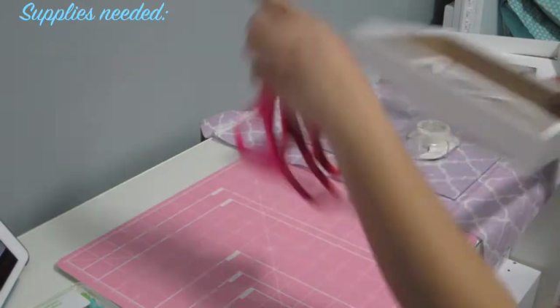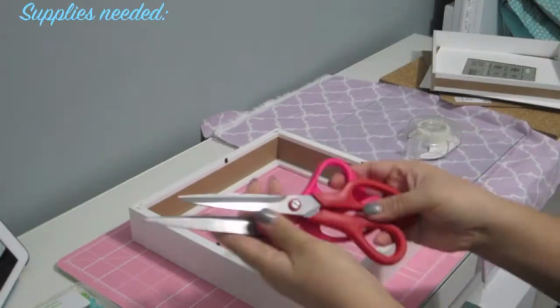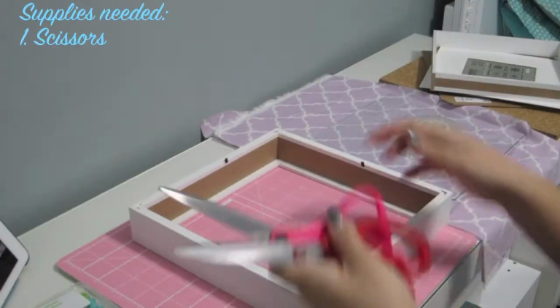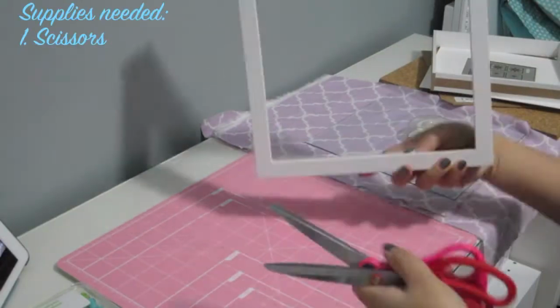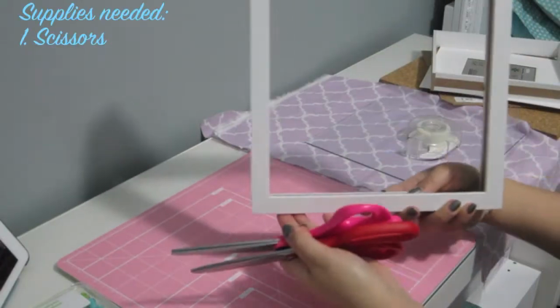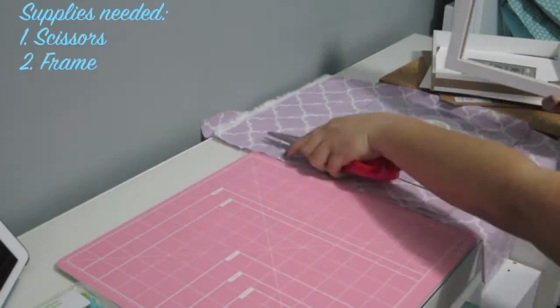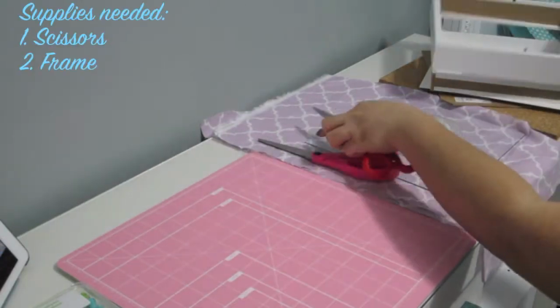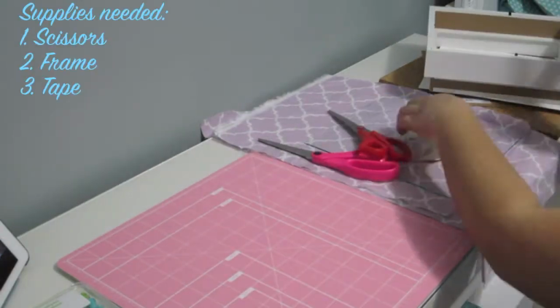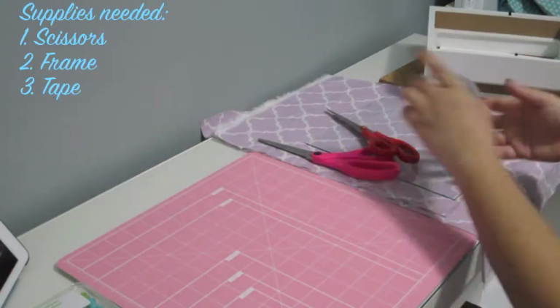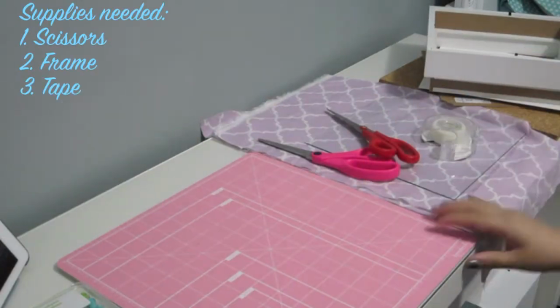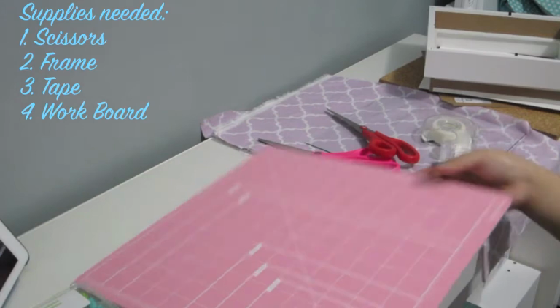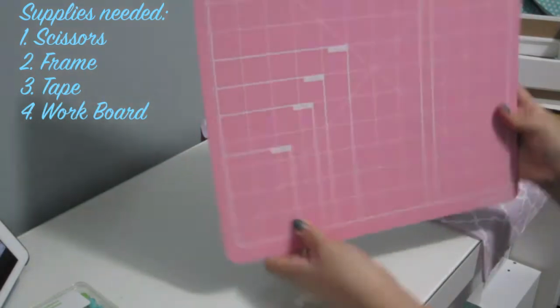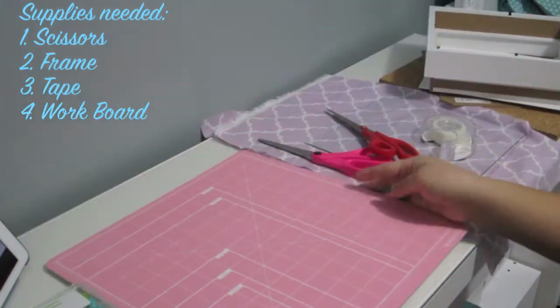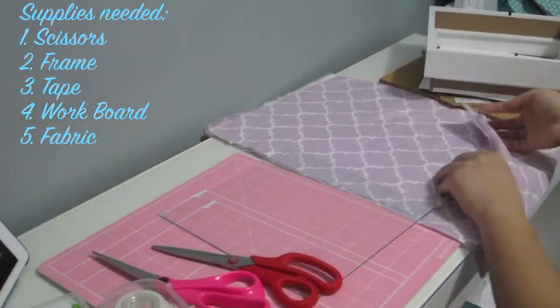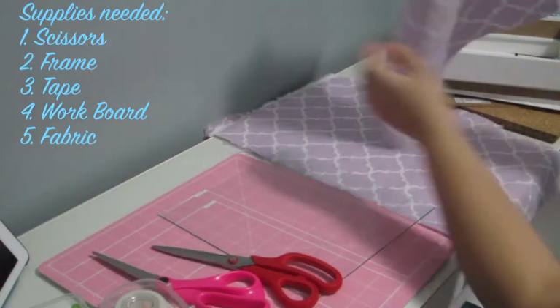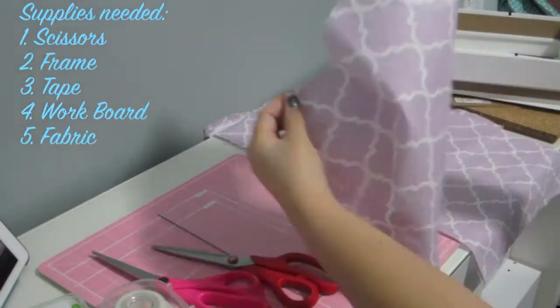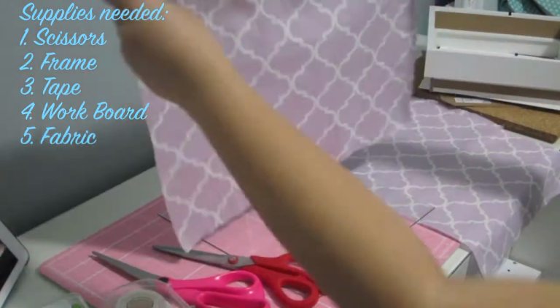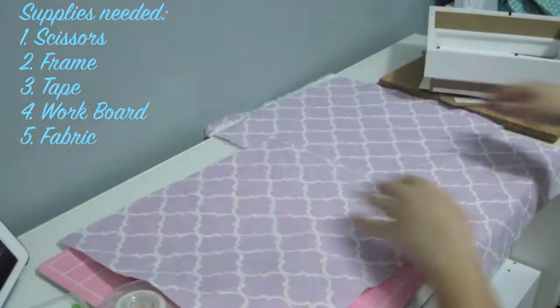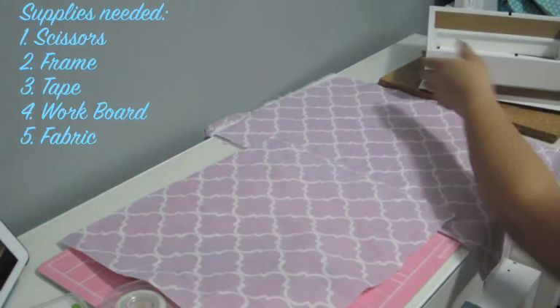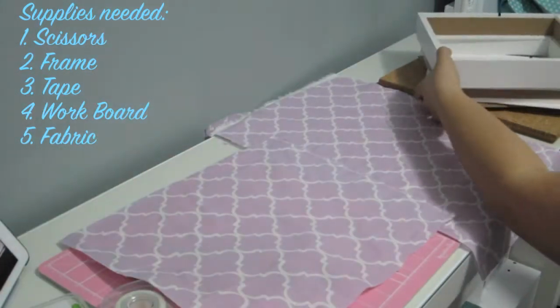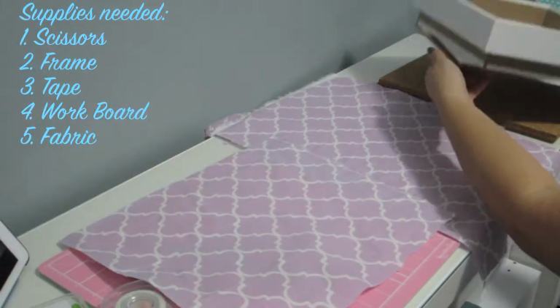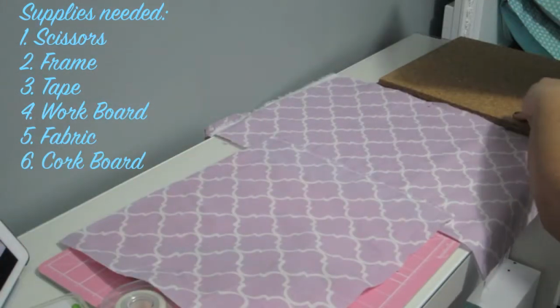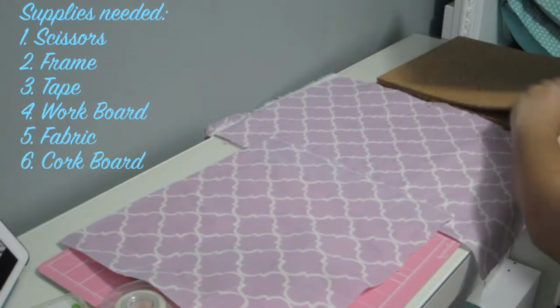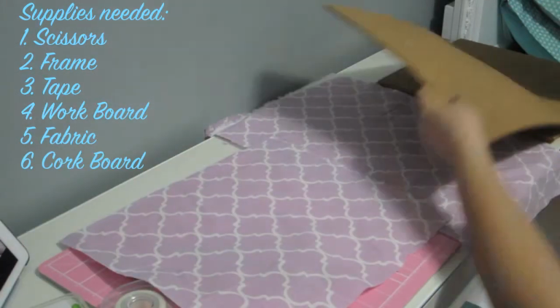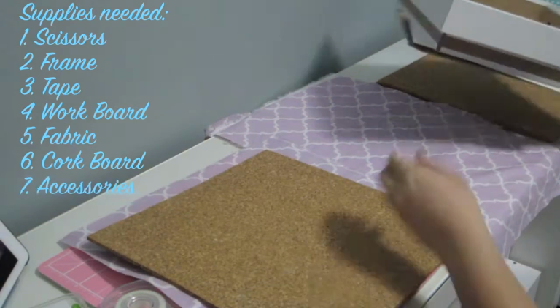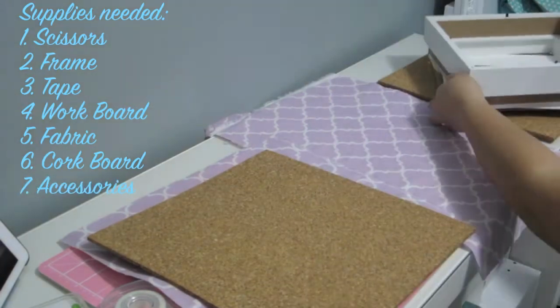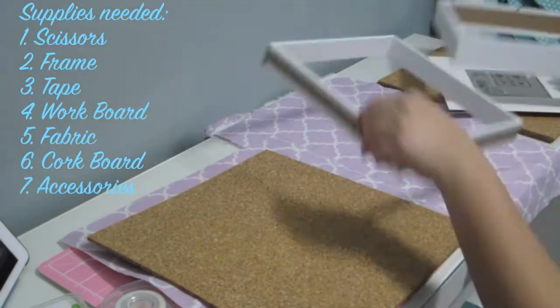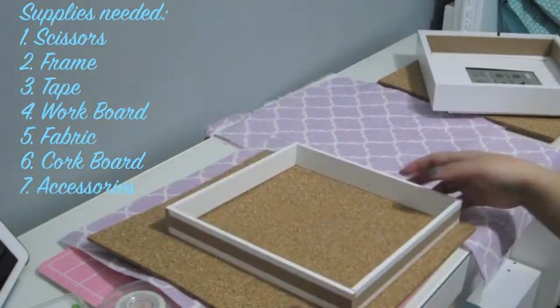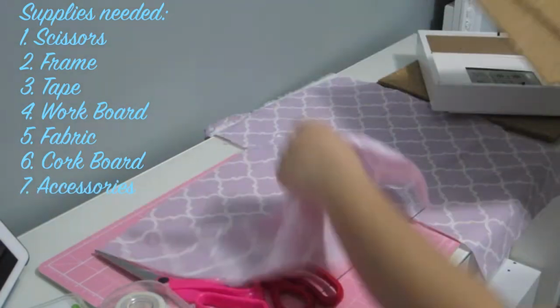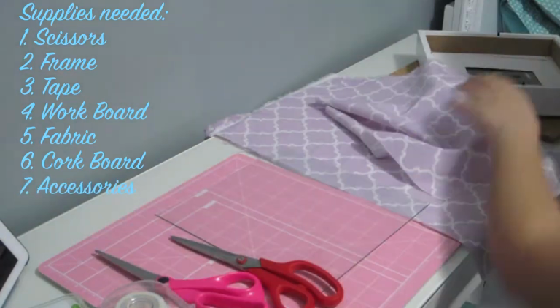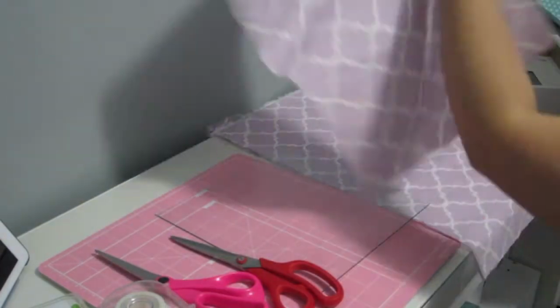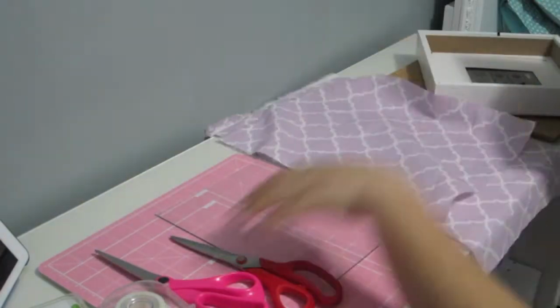Supplies needed are scissors, a frame, tape, workboards (optional), fabric, and a corkboard. And there's also accessories that you can put on the board after.